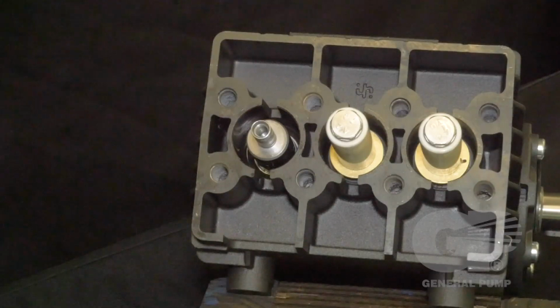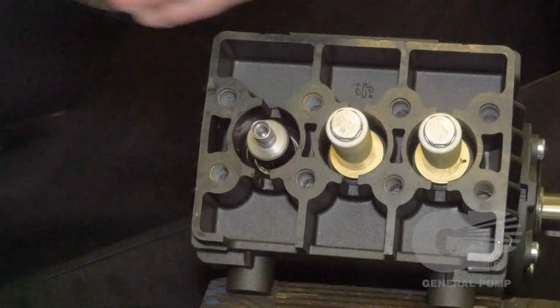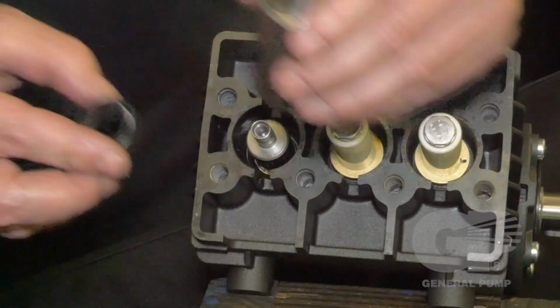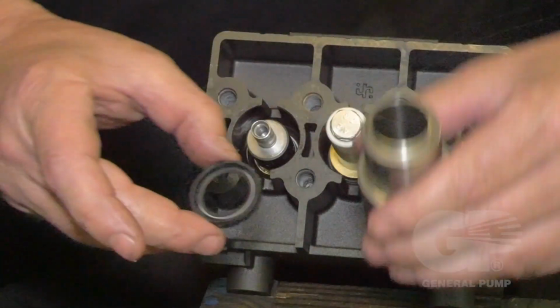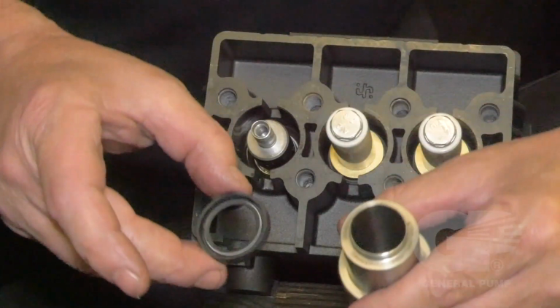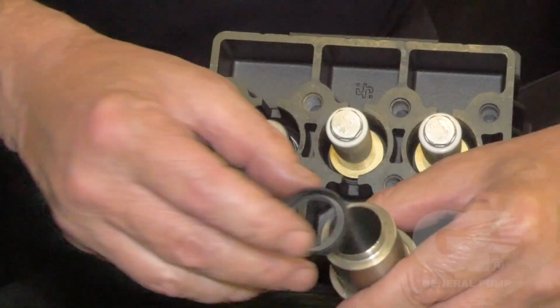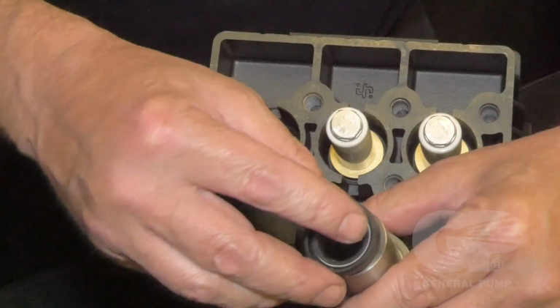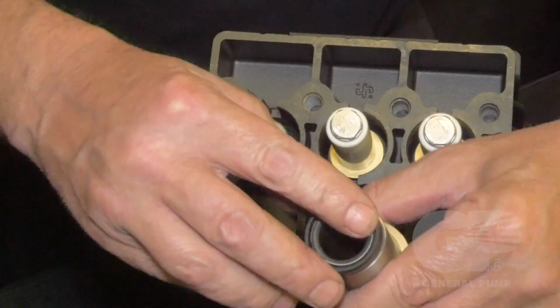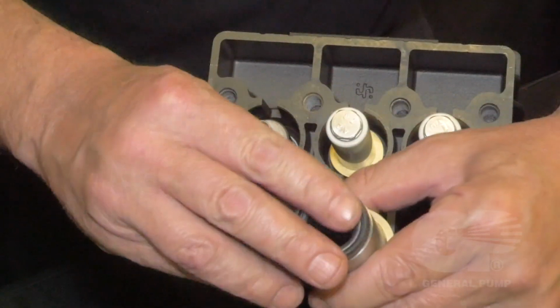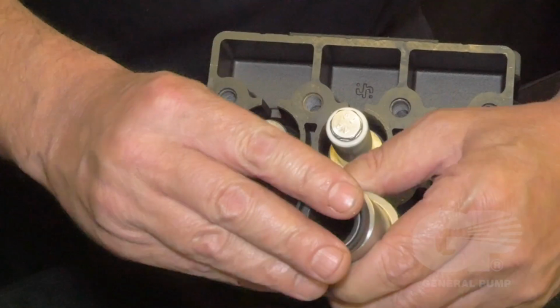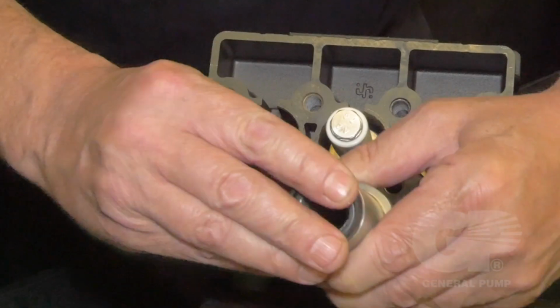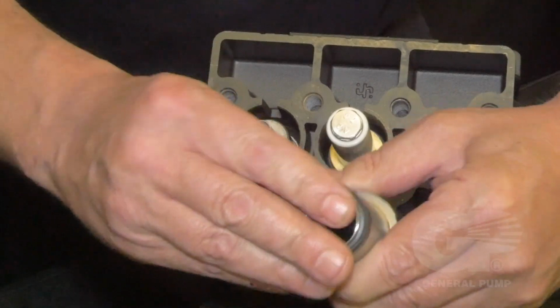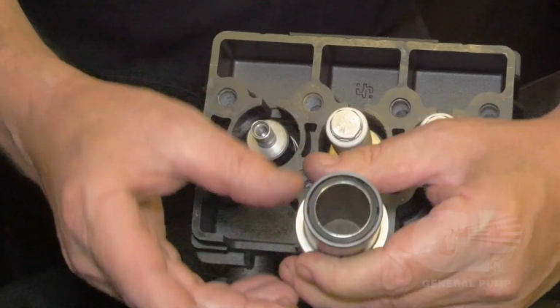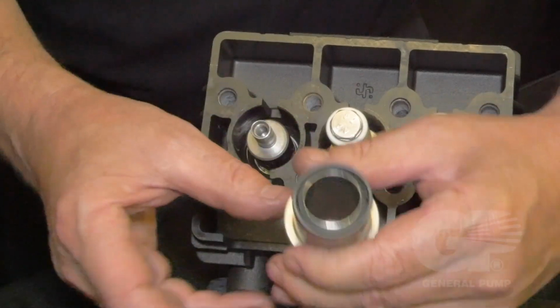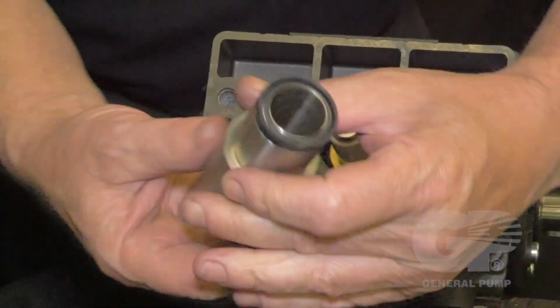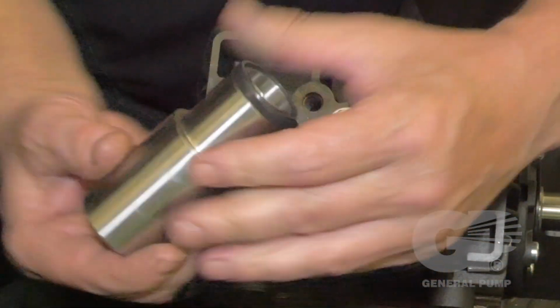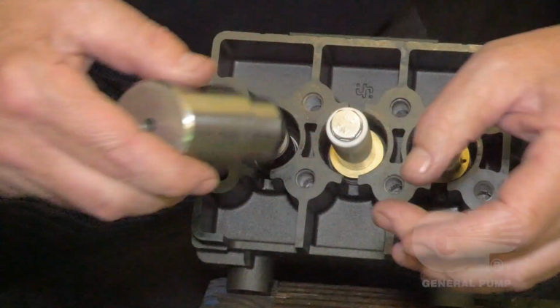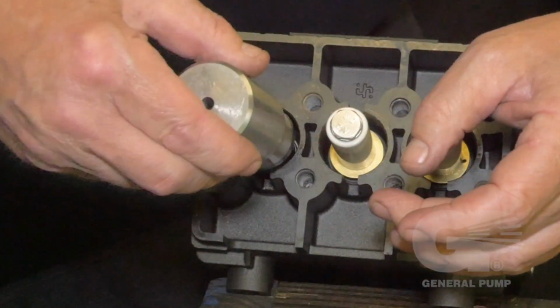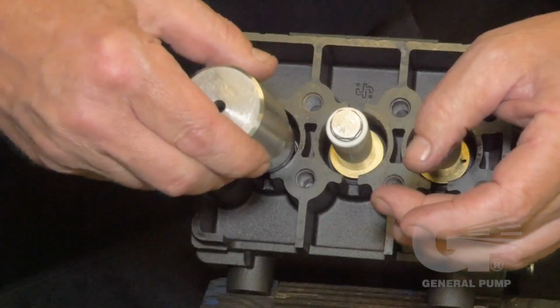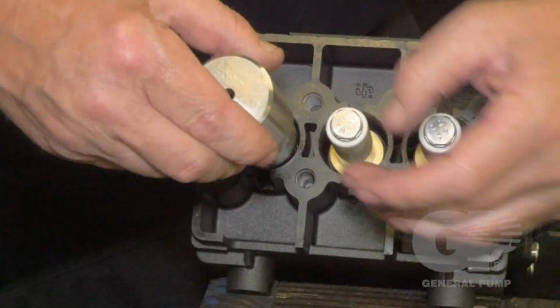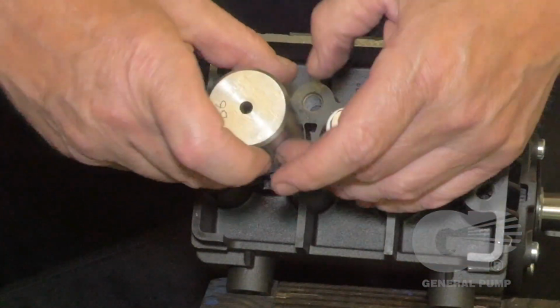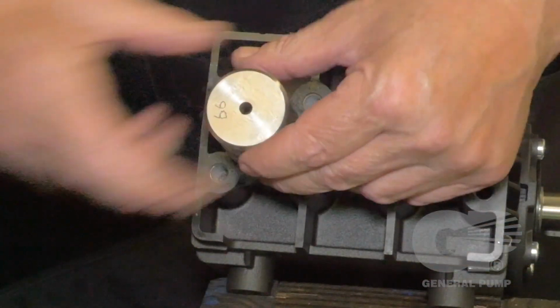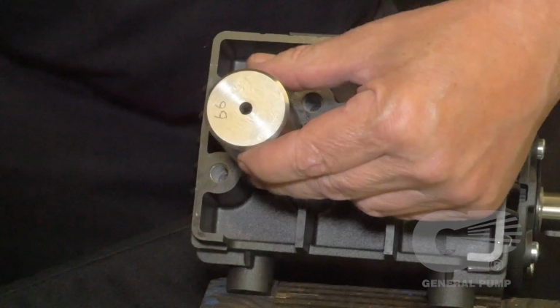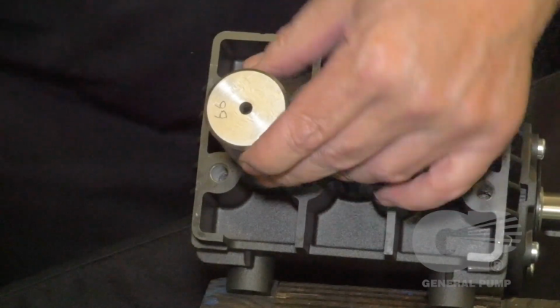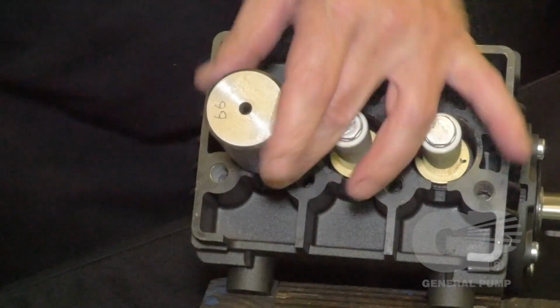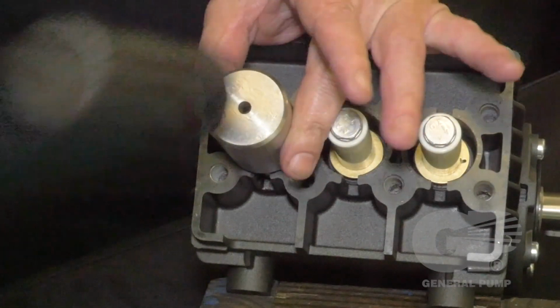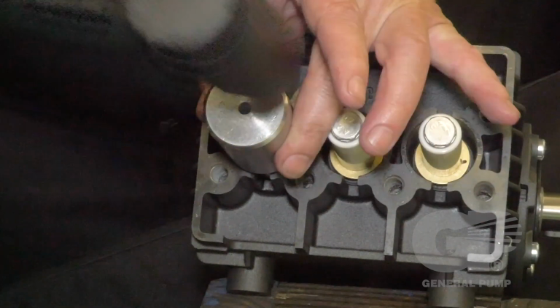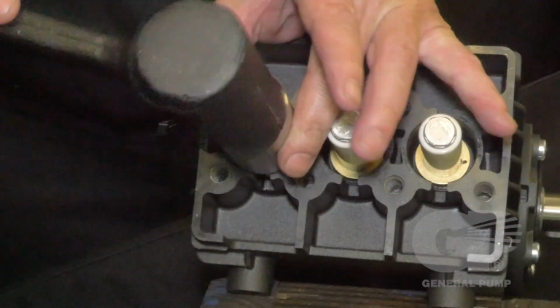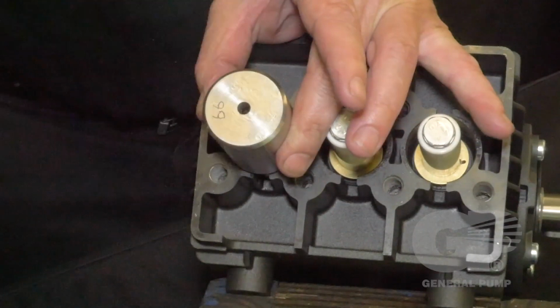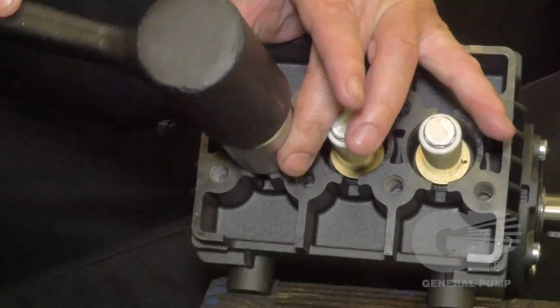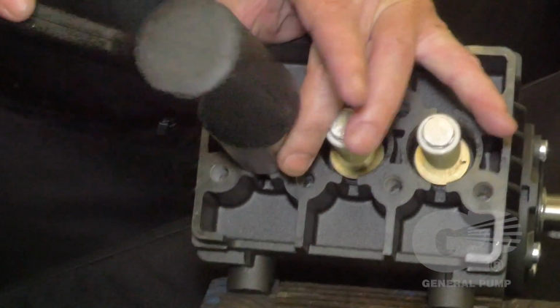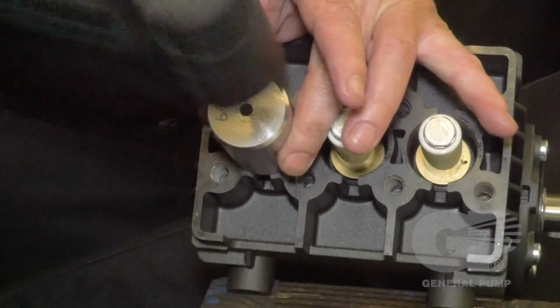Put a new seal onto the piston guide oil seal insertion tool. Place the tool over the piston rod and hammer the tool to firmly install the piston guide oil seal.